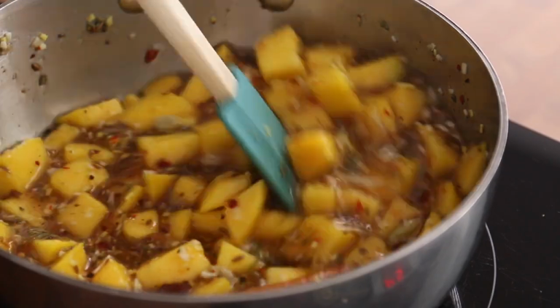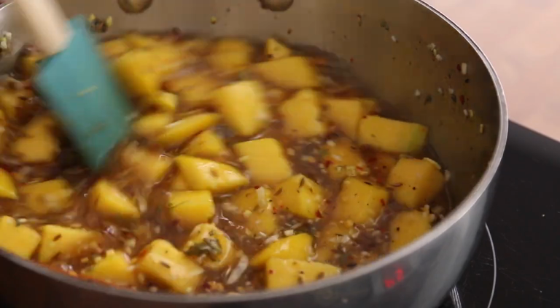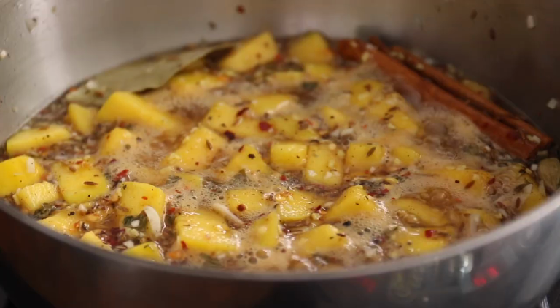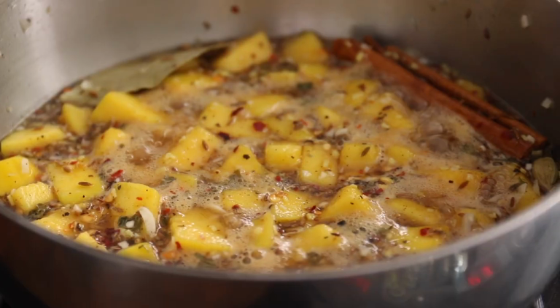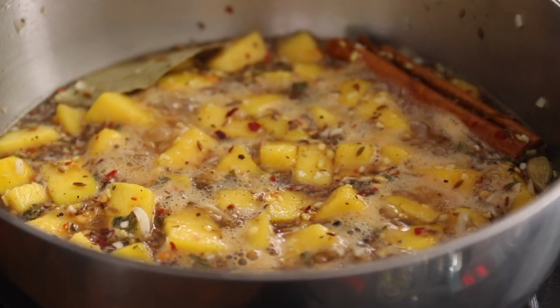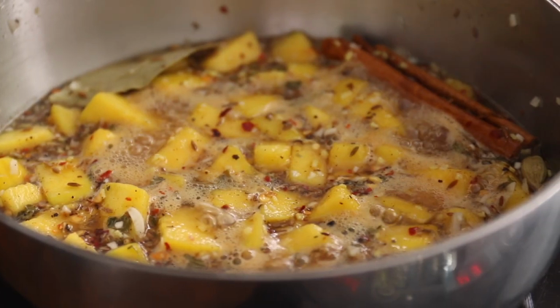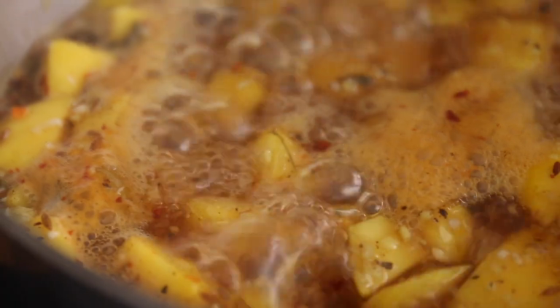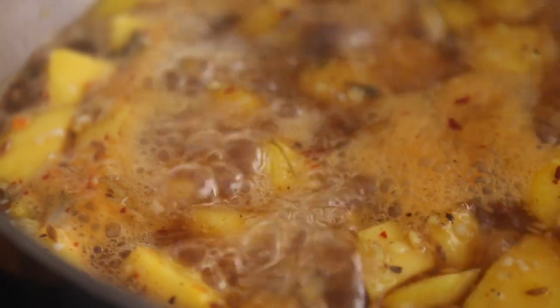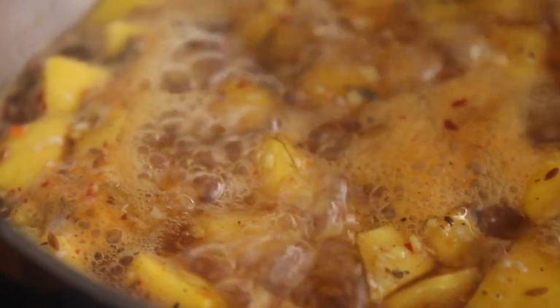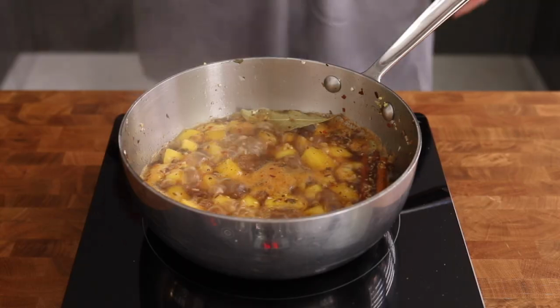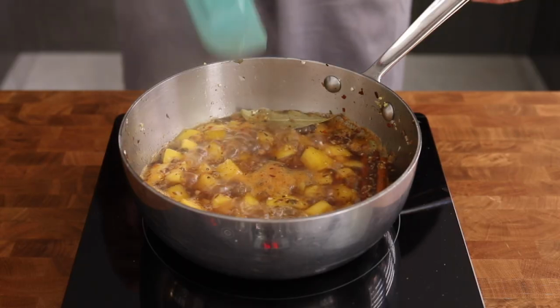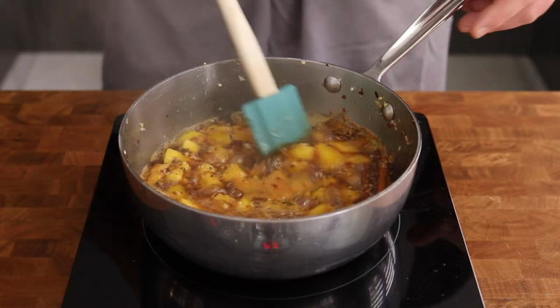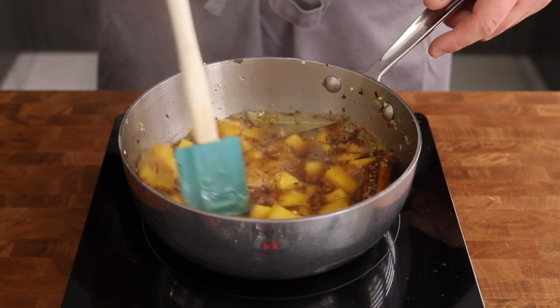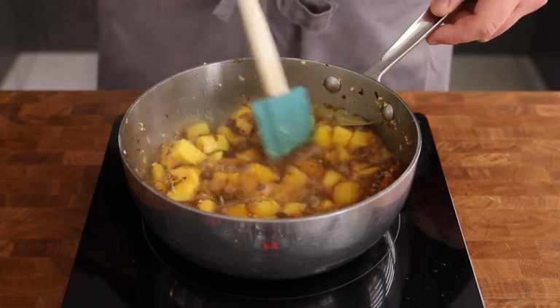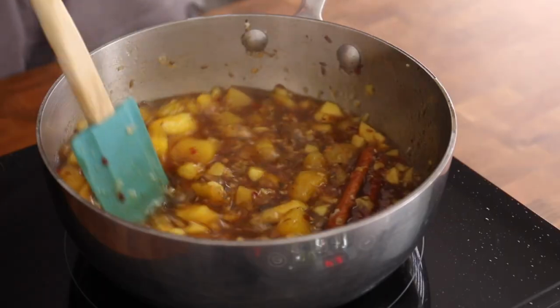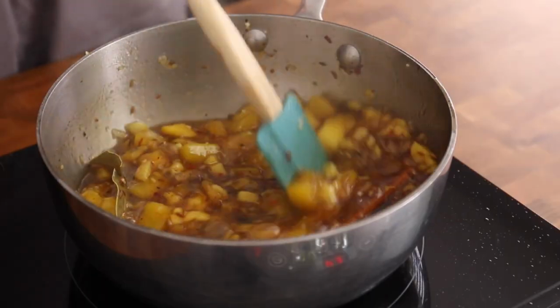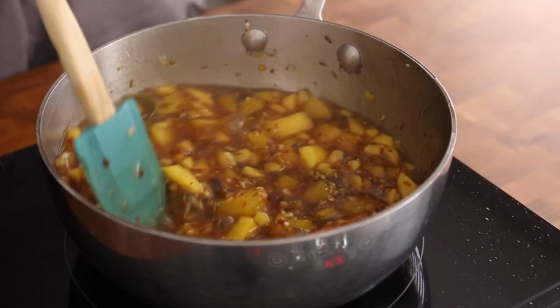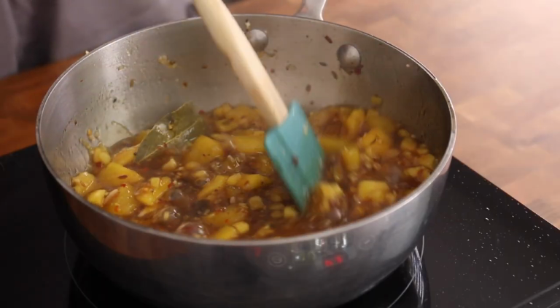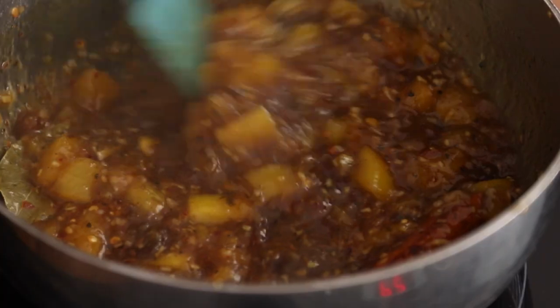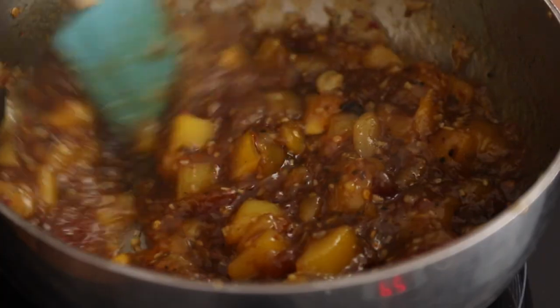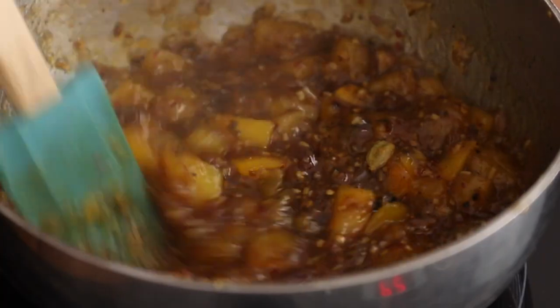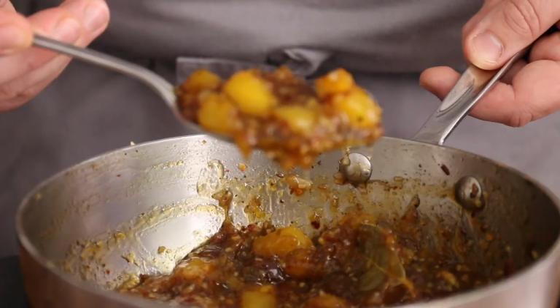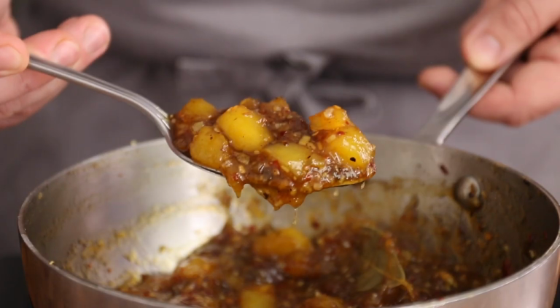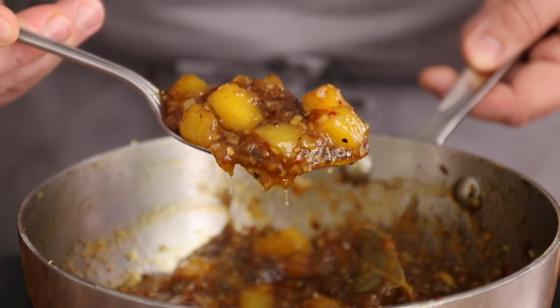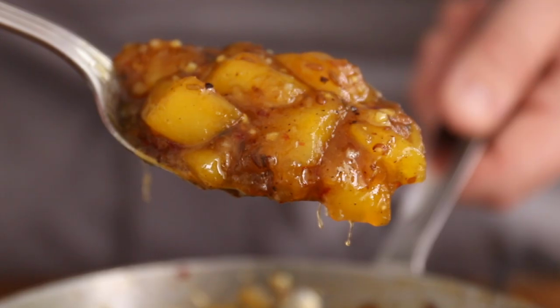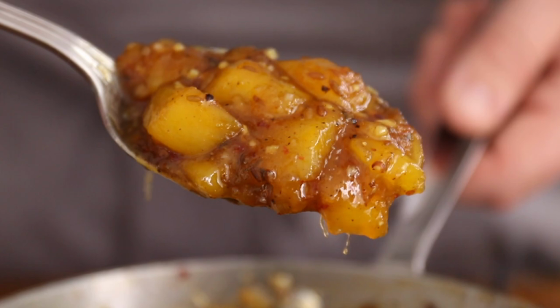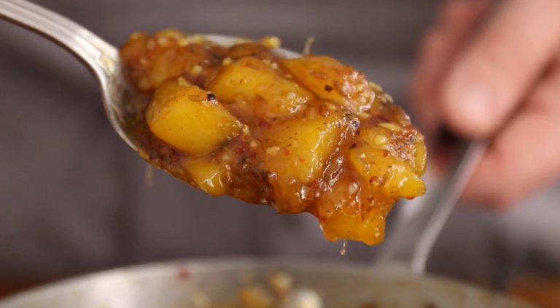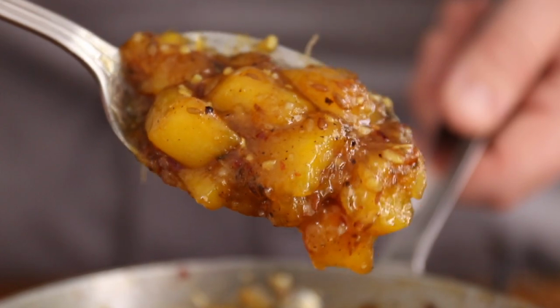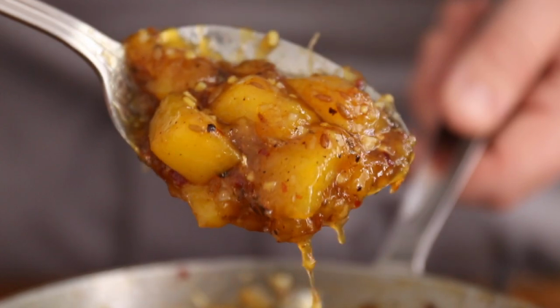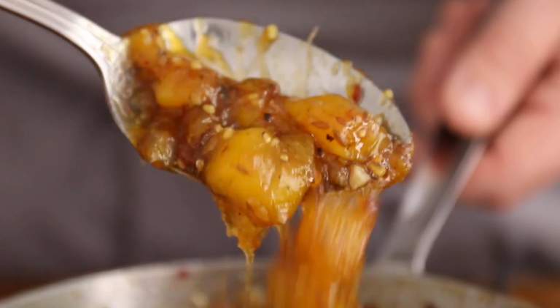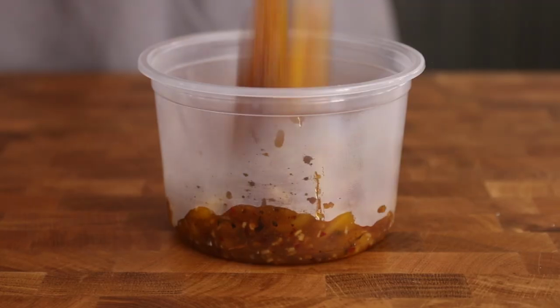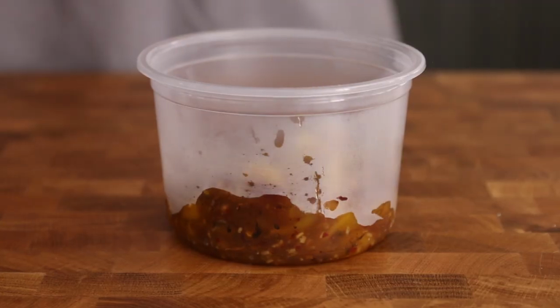Place the pan on the heat and bring to the boil, then reduce the heat and simmer away for about 20 to 30 minutes, stirring from time to time, until the mango chutney thickens to a more jam-like consistency just like this. Once cooked, transfer the mango chutney into a tub or a sterilized jar and leave to cool.